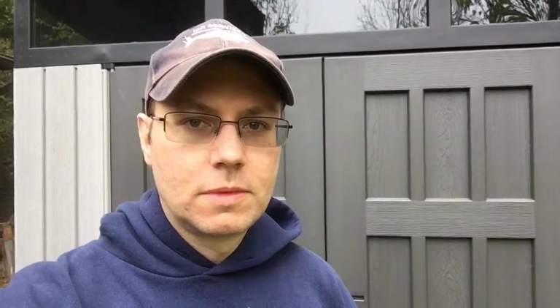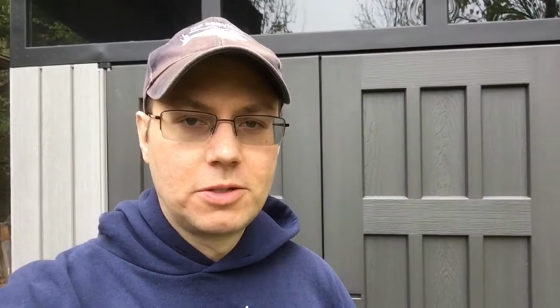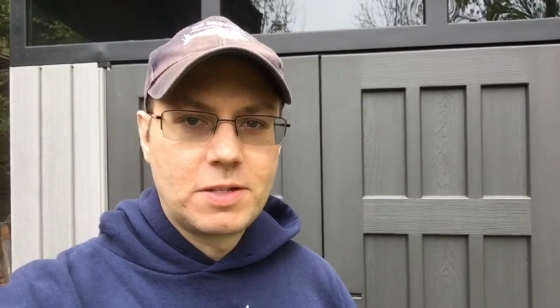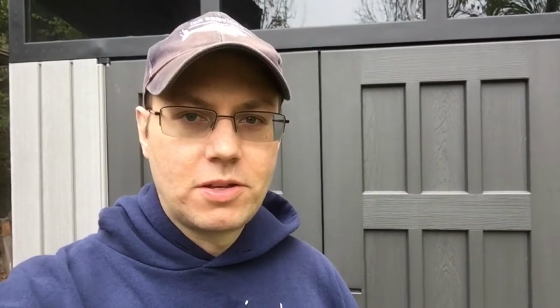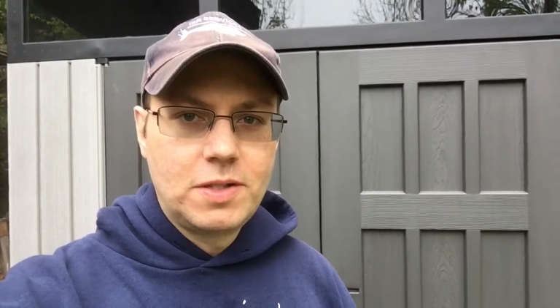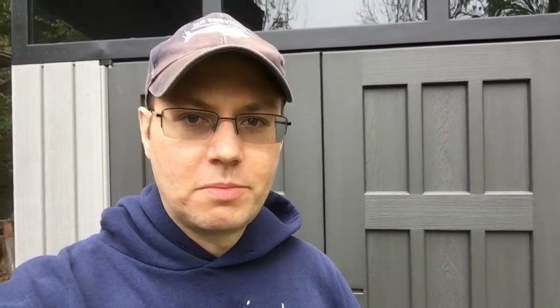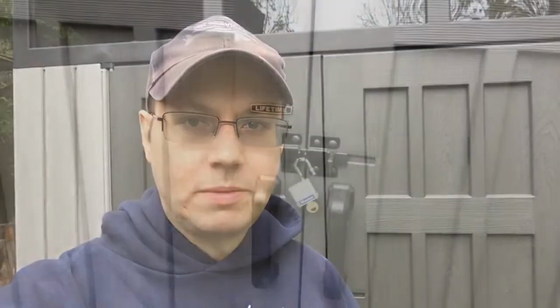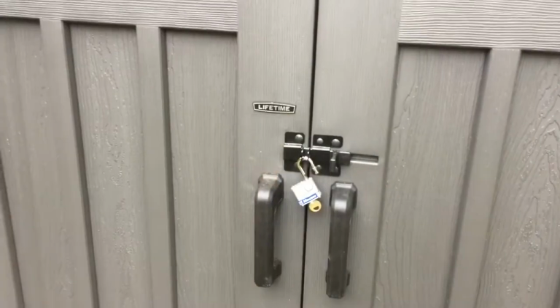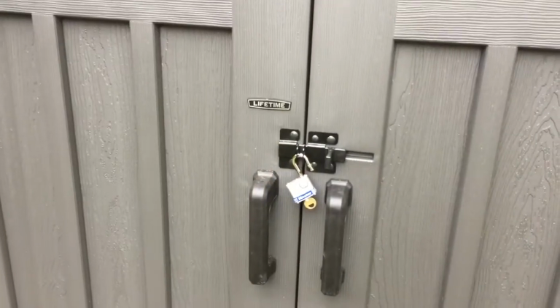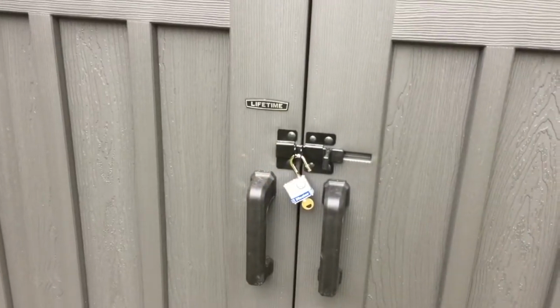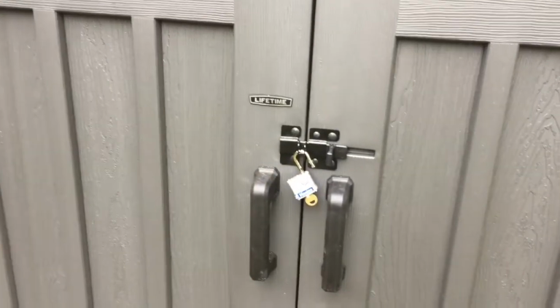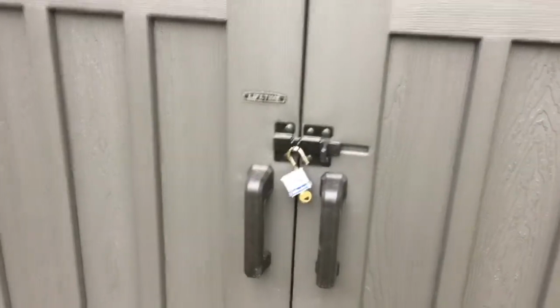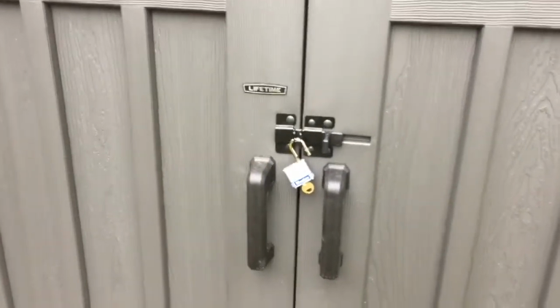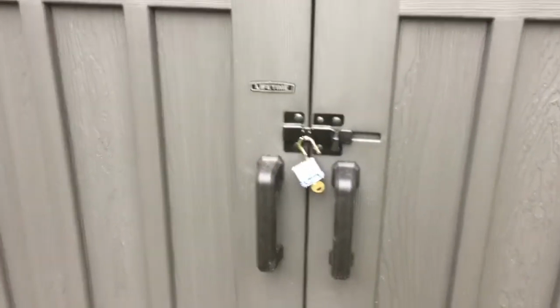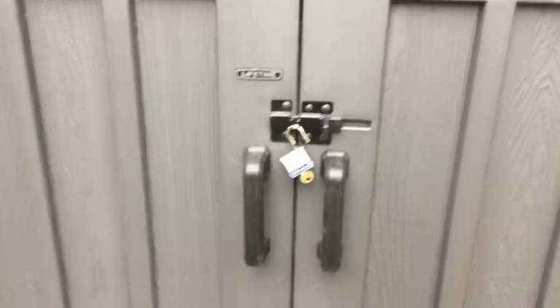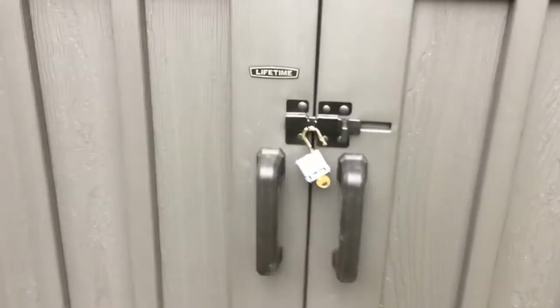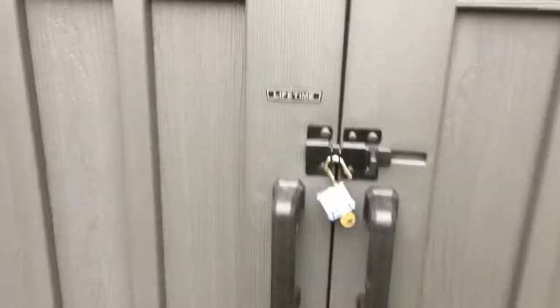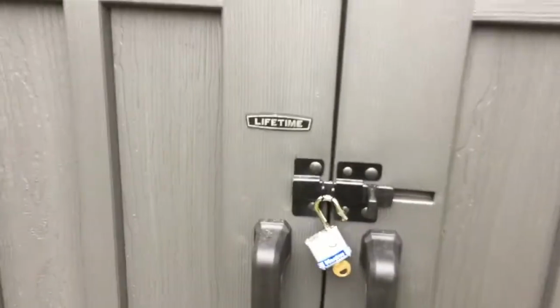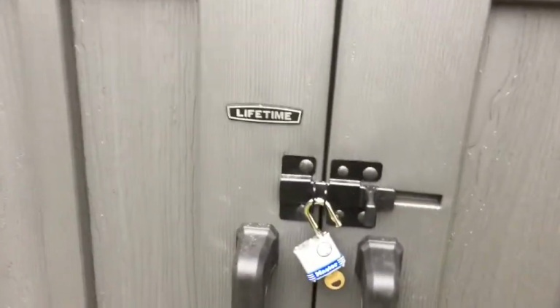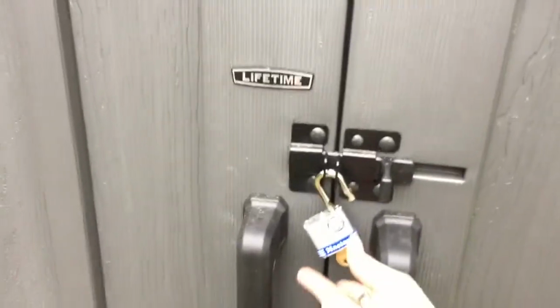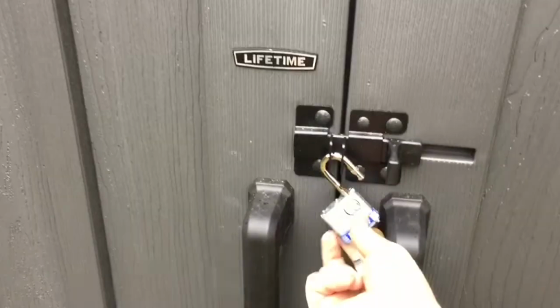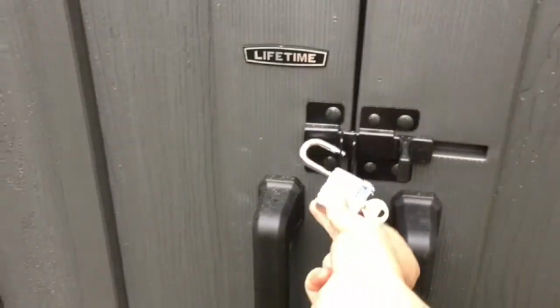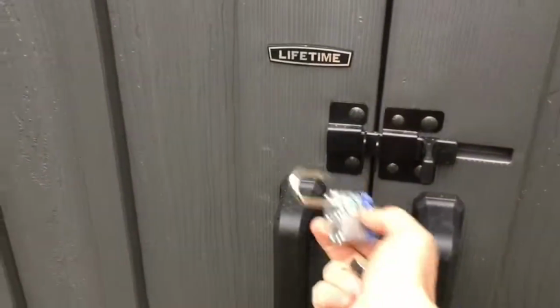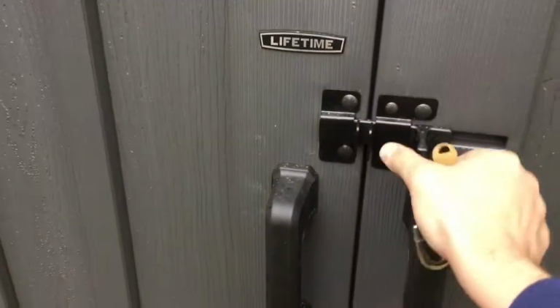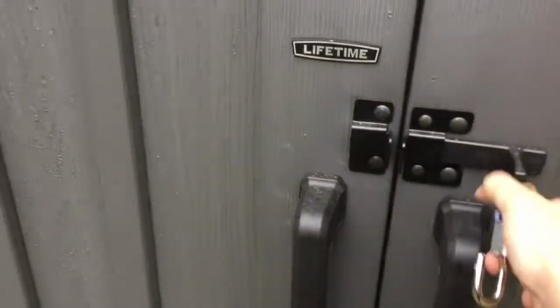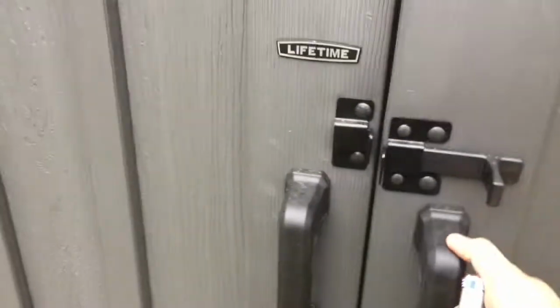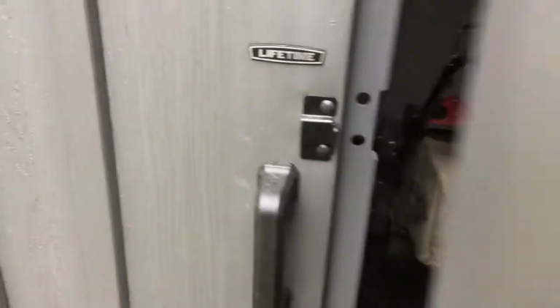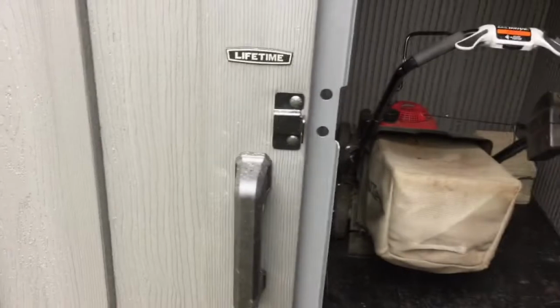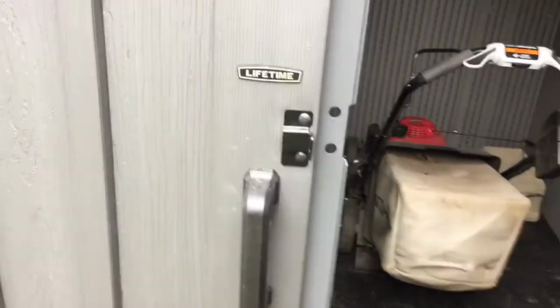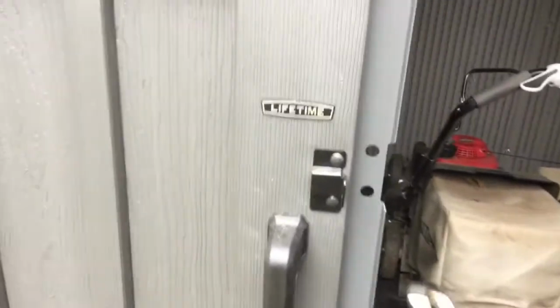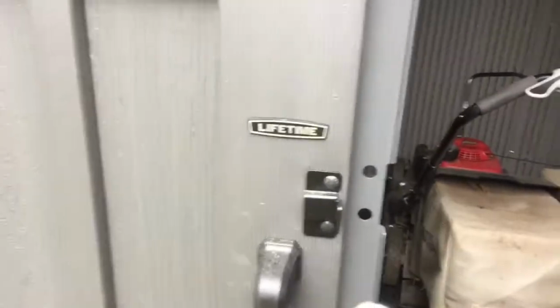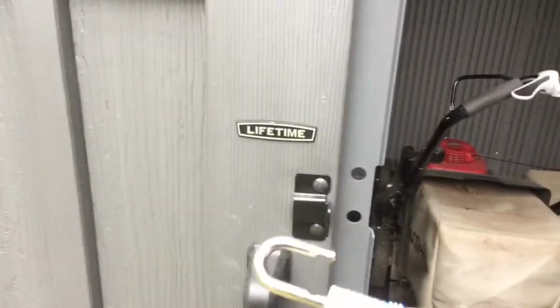Hi, it's Lucas Lorenz with another 2 second improvement. So I just built this shed, and my issue is when I unlock the padlock I don't have a place to keep it. When I remove the lock to open the shed, I don't really have a spot to keep it.